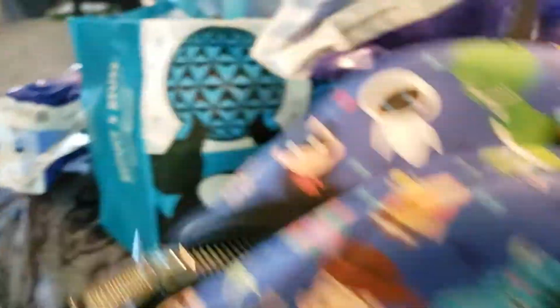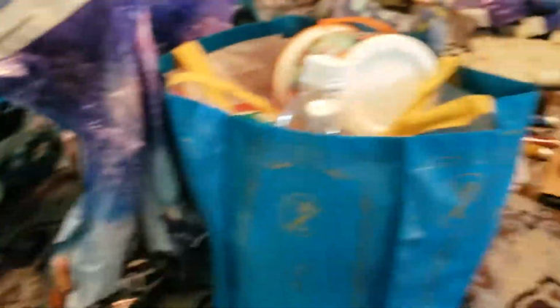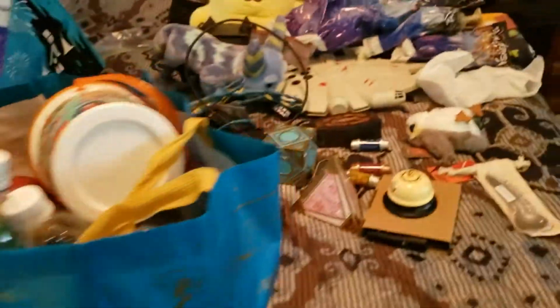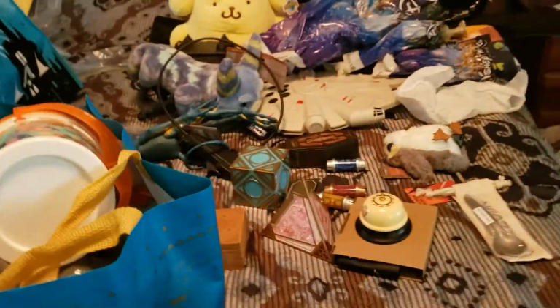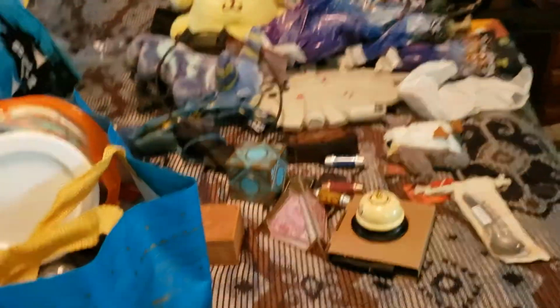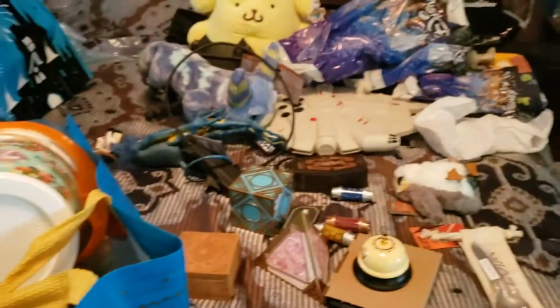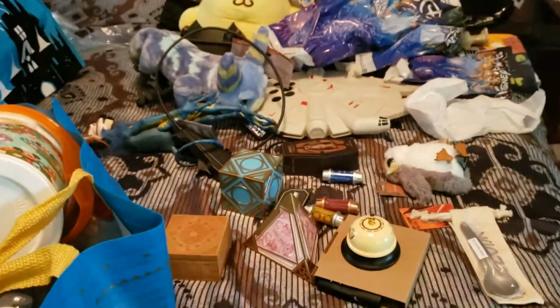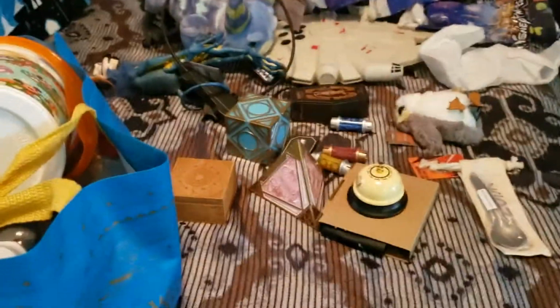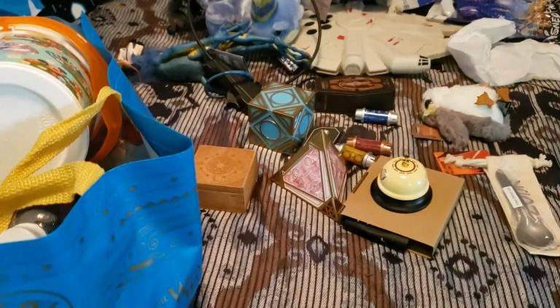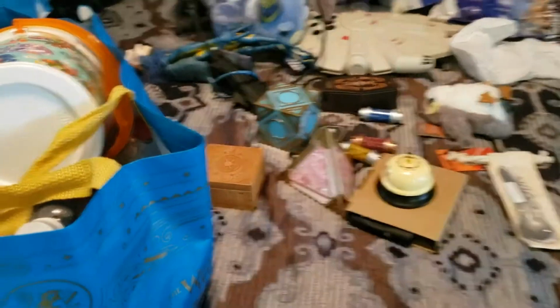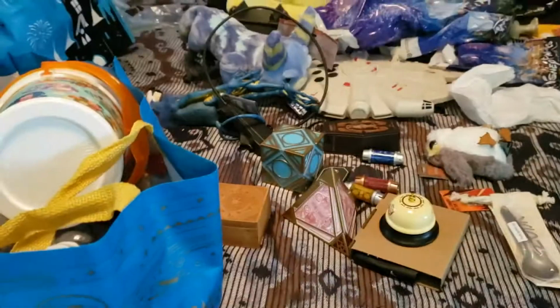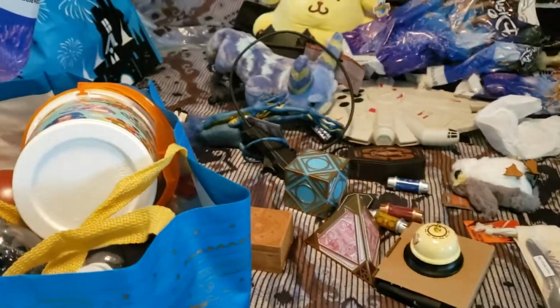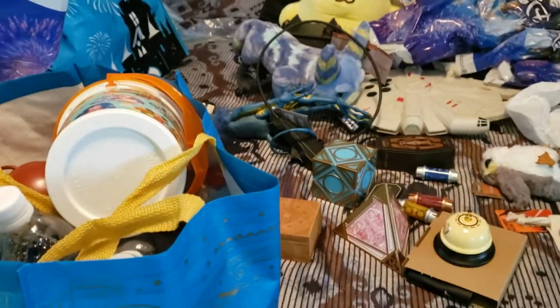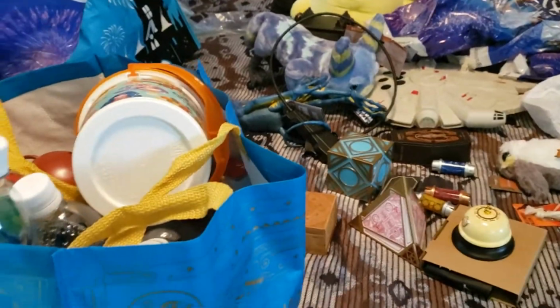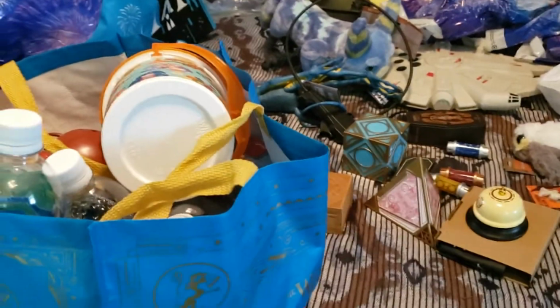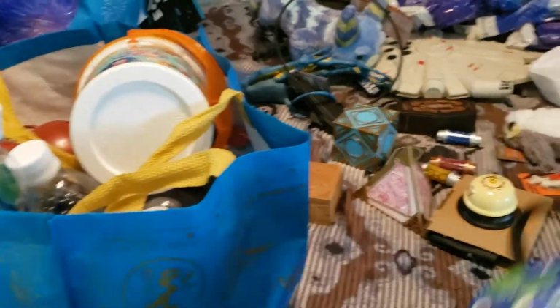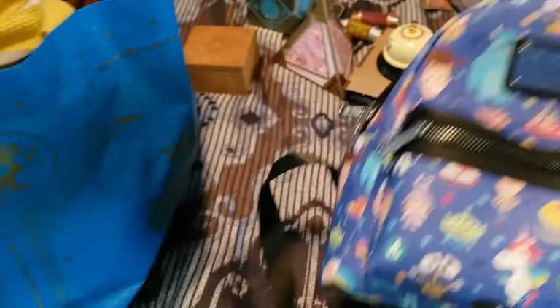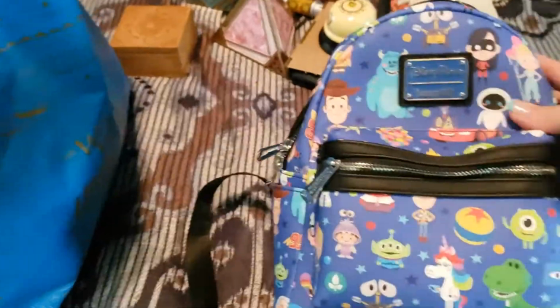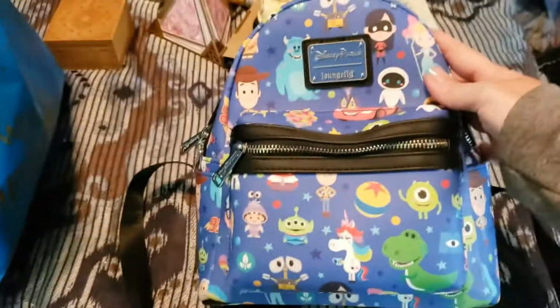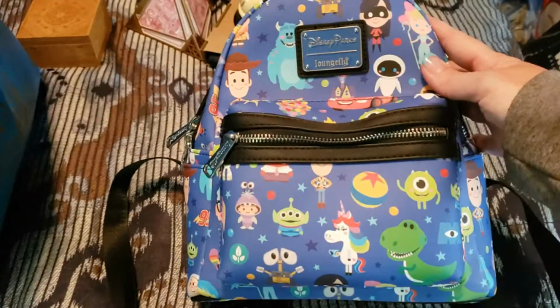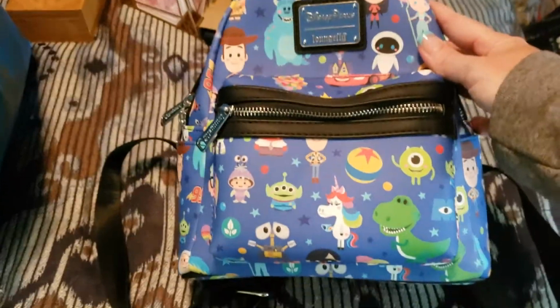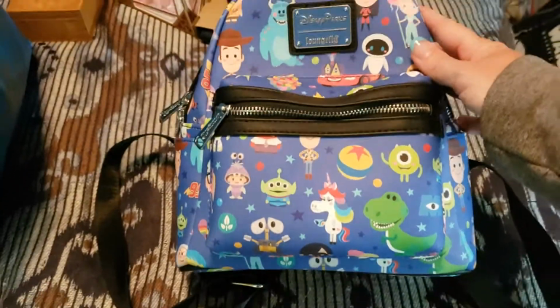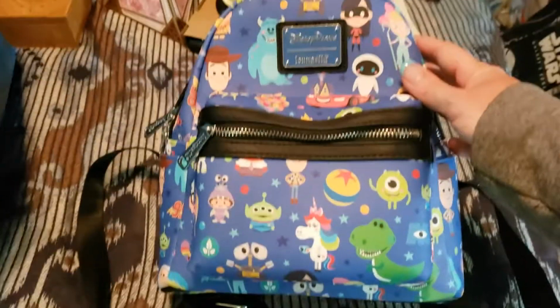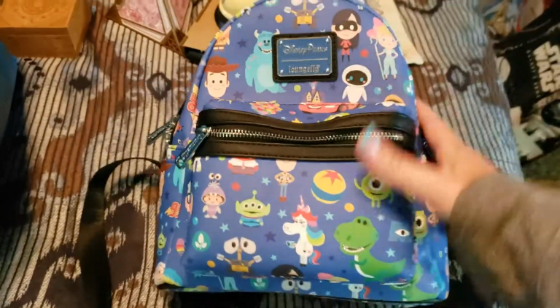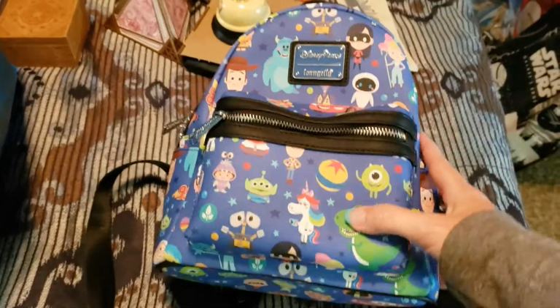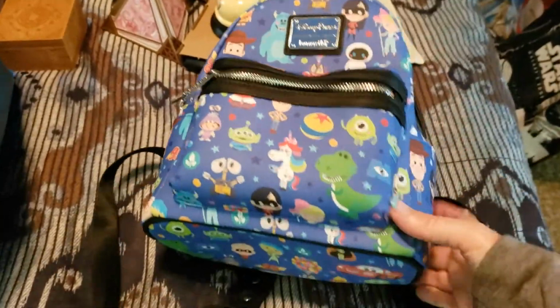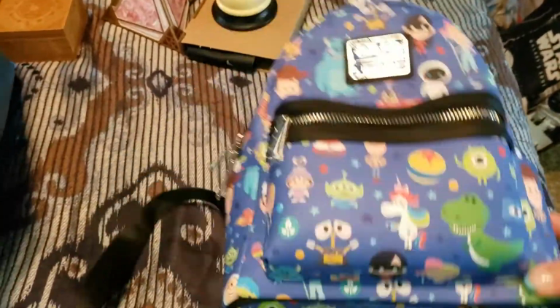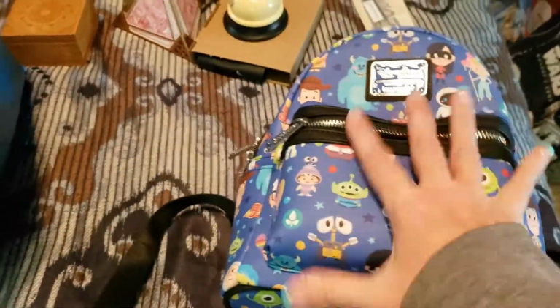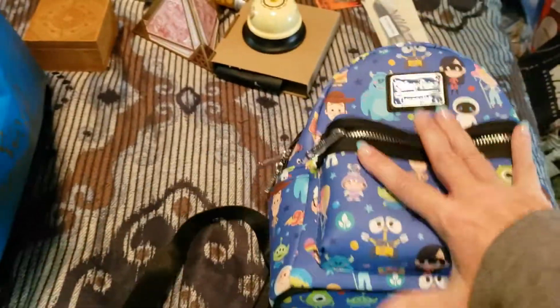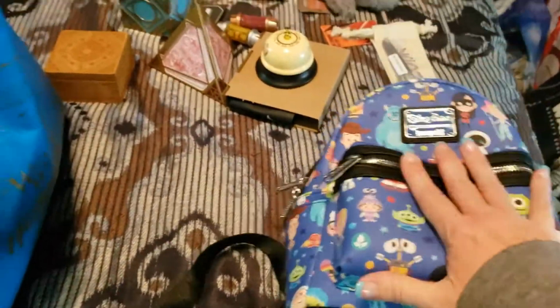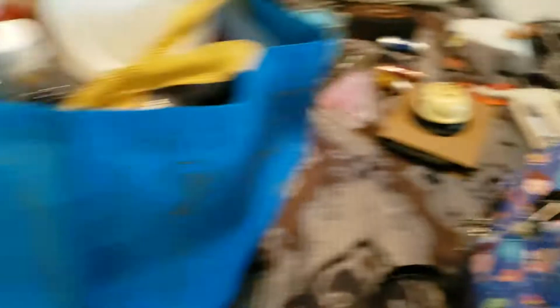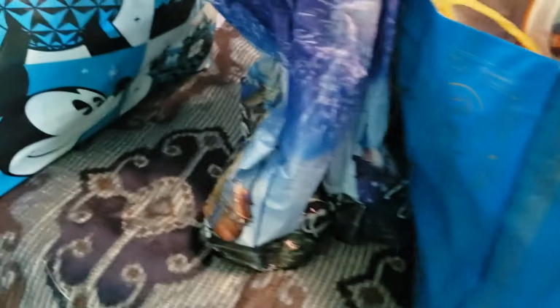Since Haley got to do the lightsaber, Abby got to pick out a big gift. So this was her gift she picked out. She picked out a Loungefly bag, and this is the one that she wanted. That is Abby's.